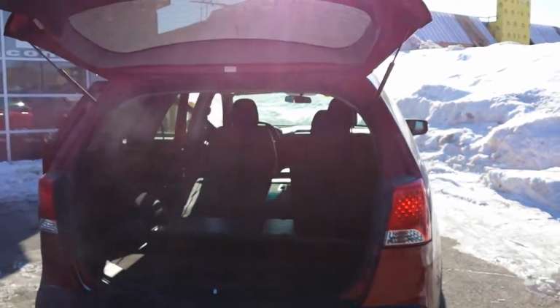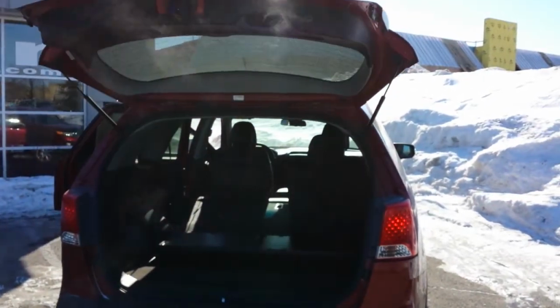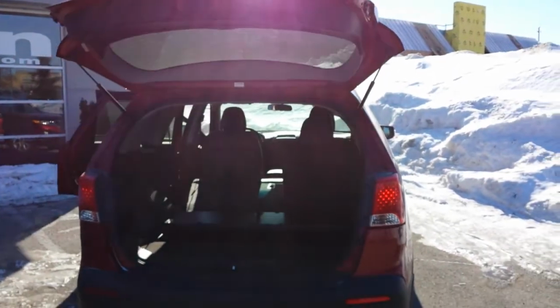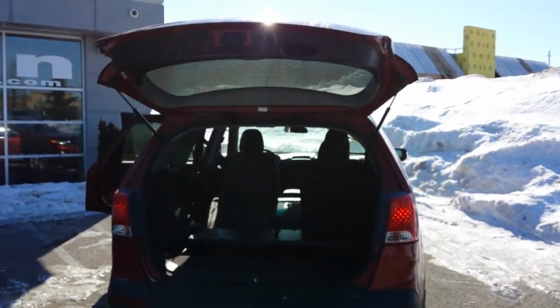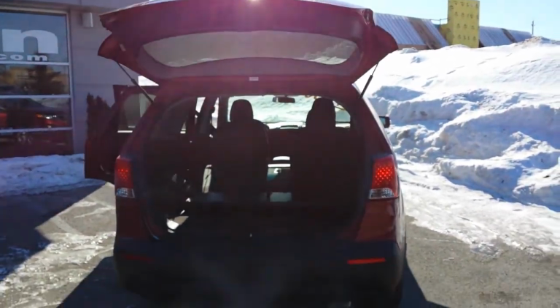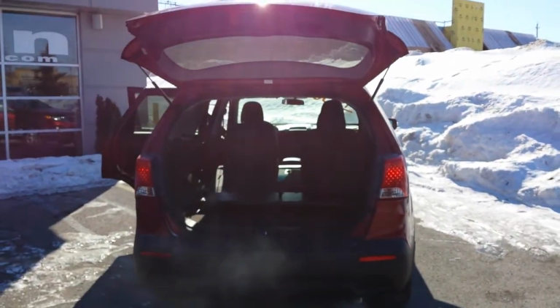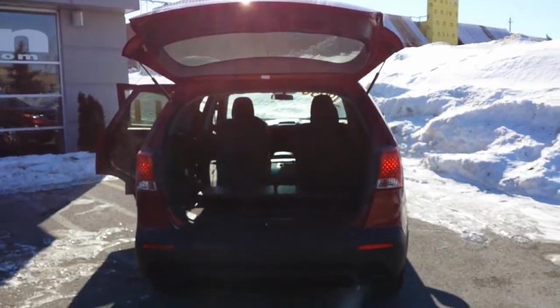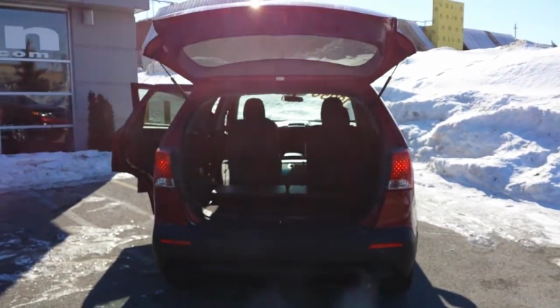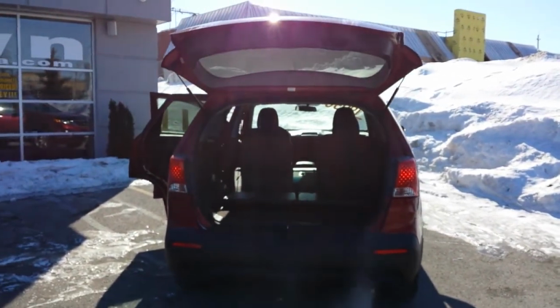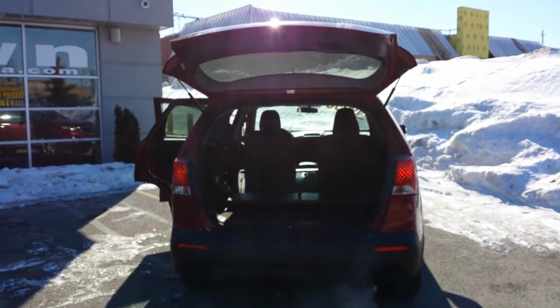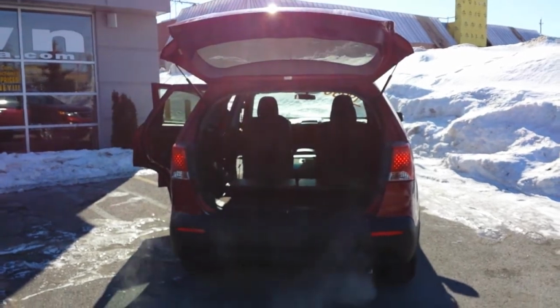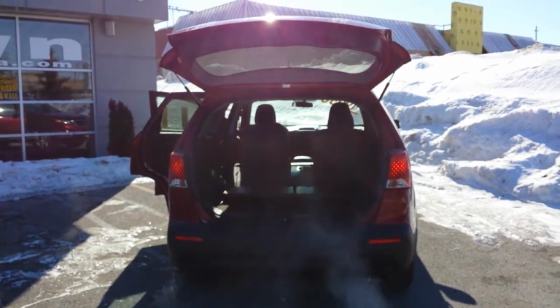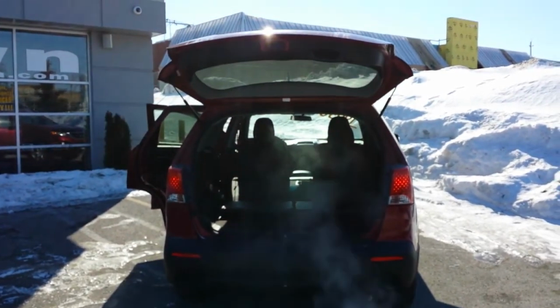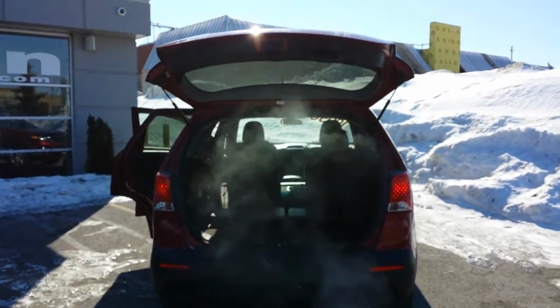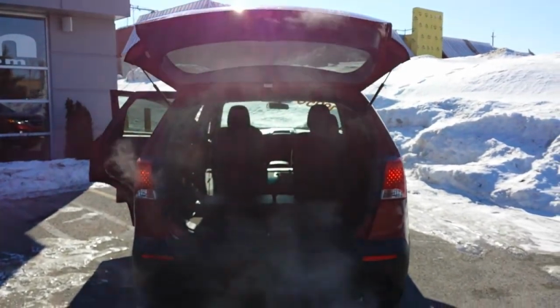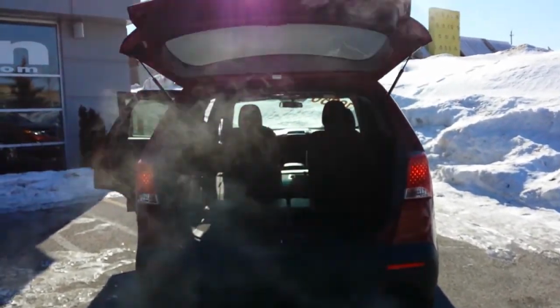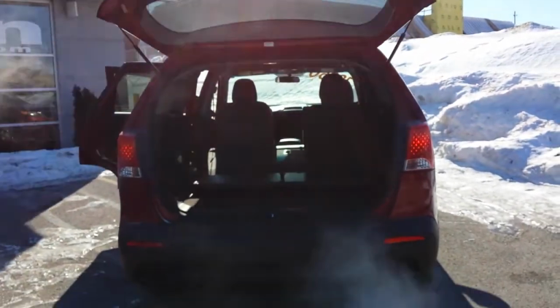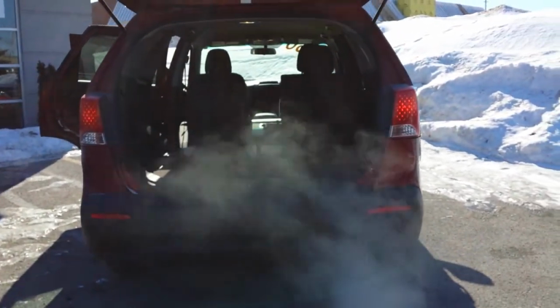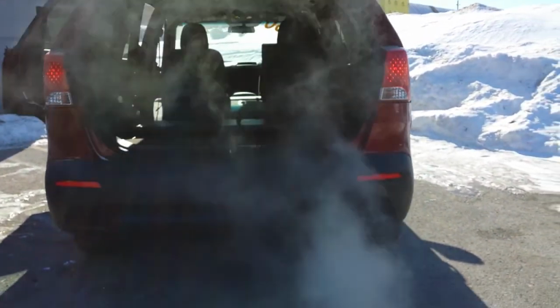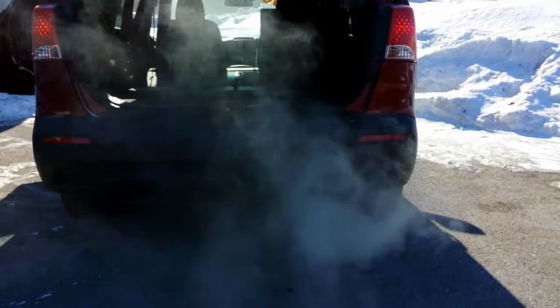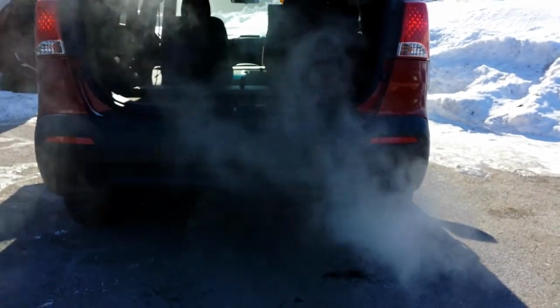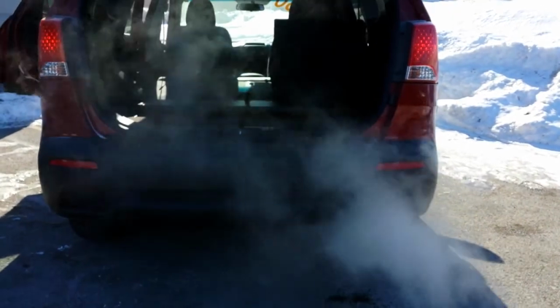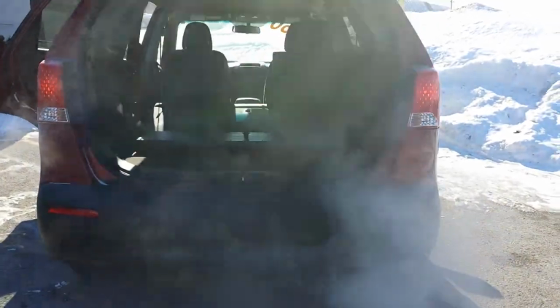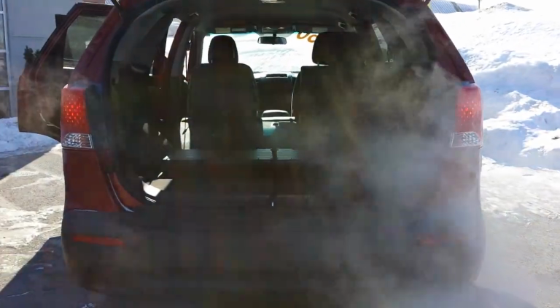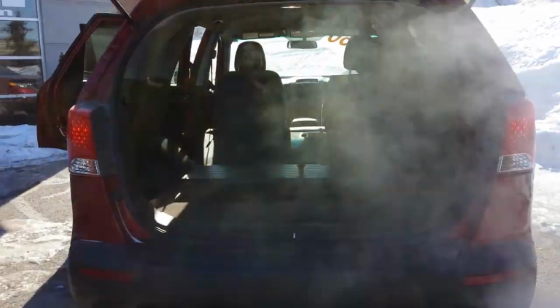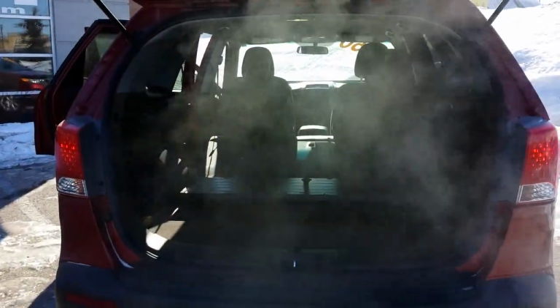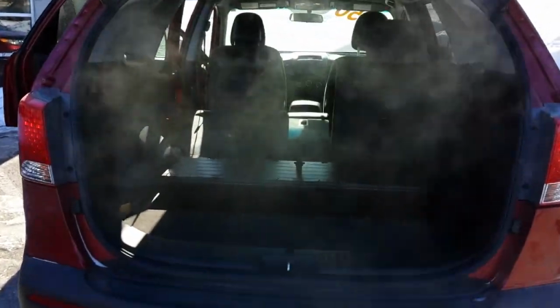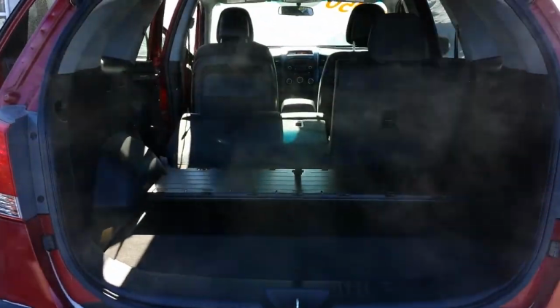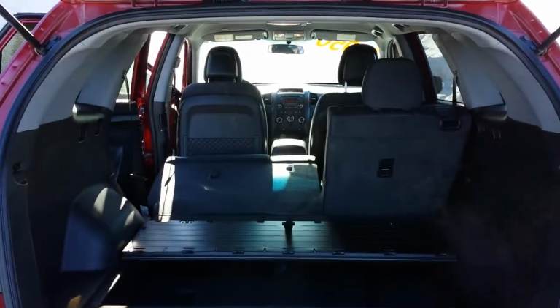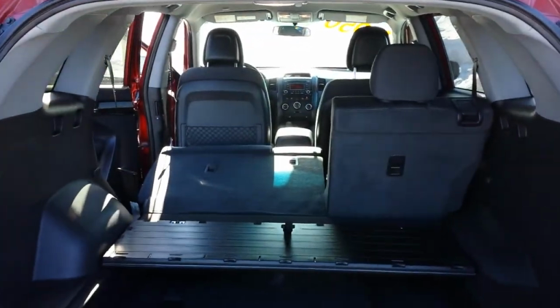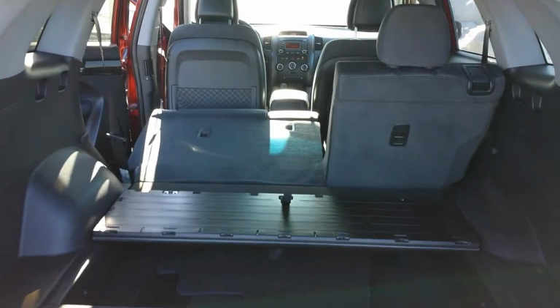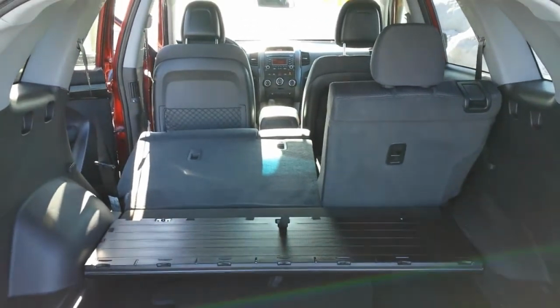One of the things I wanted to show you here, depending on what you want to use it for, is you've got plenty of space. Dual tip exhaust. Now come on — going inside.